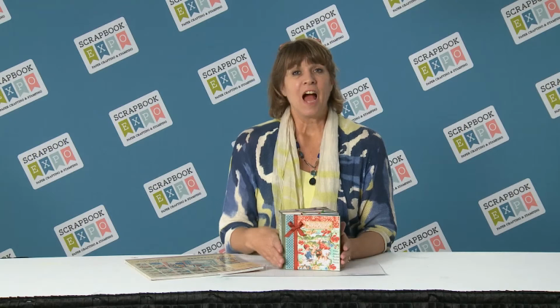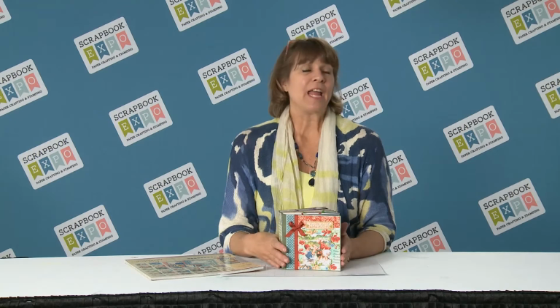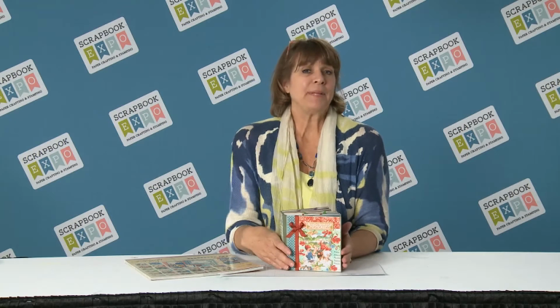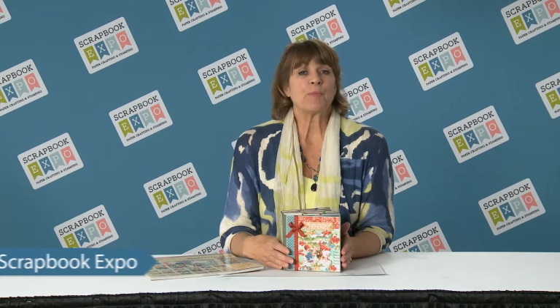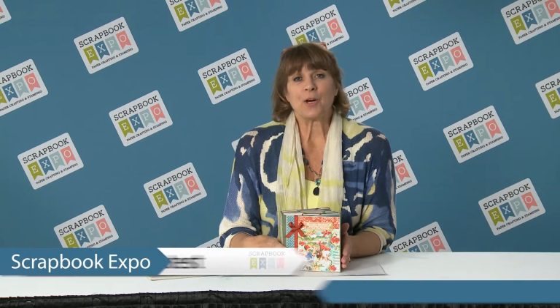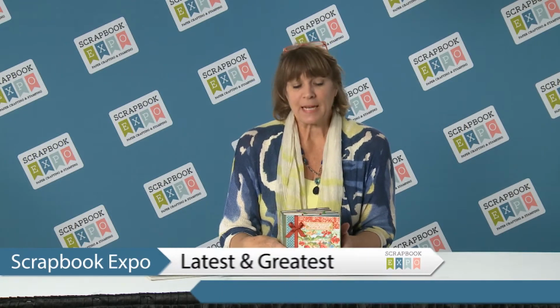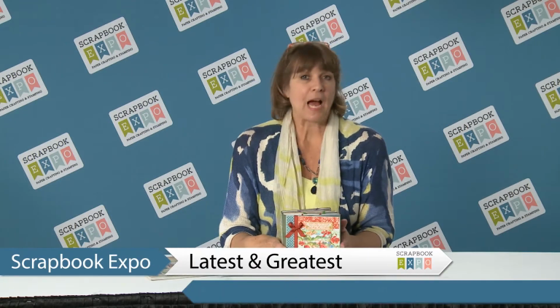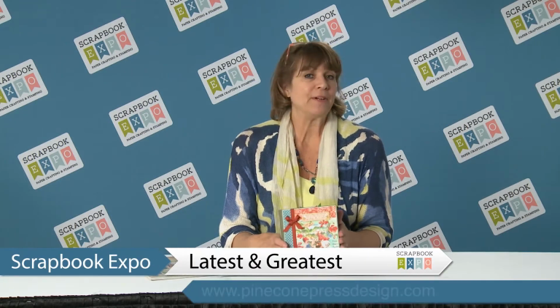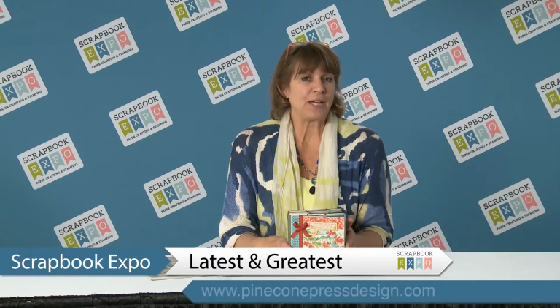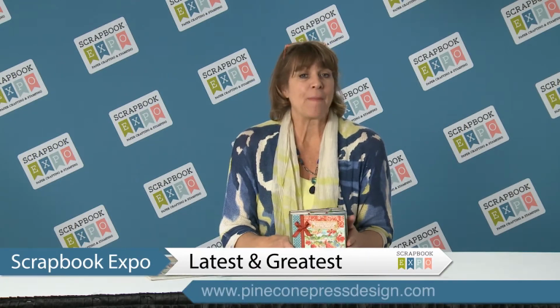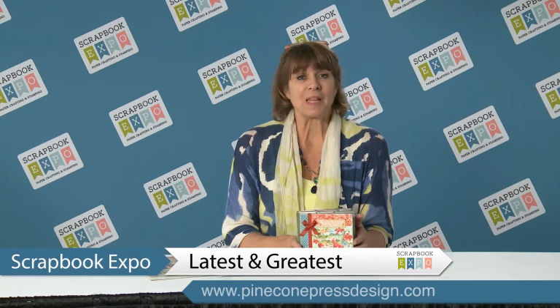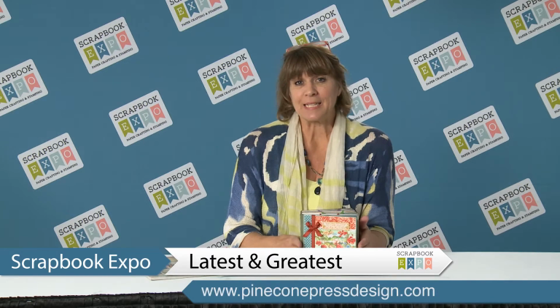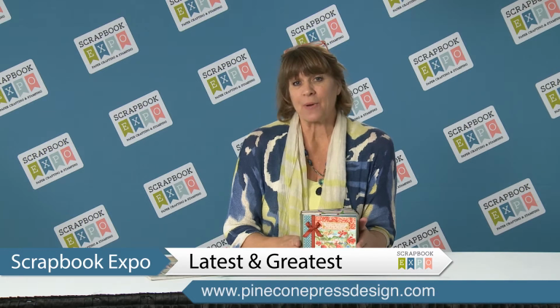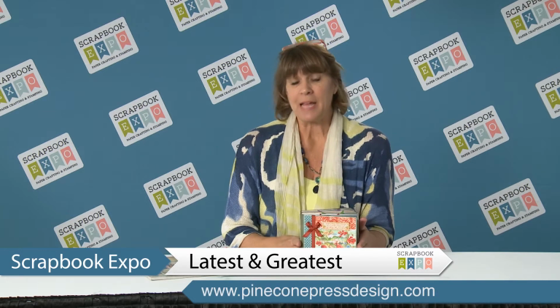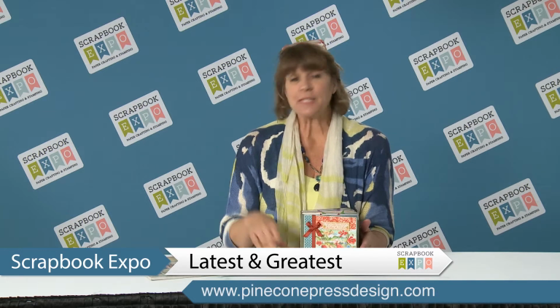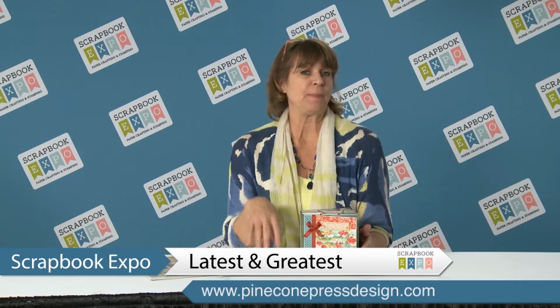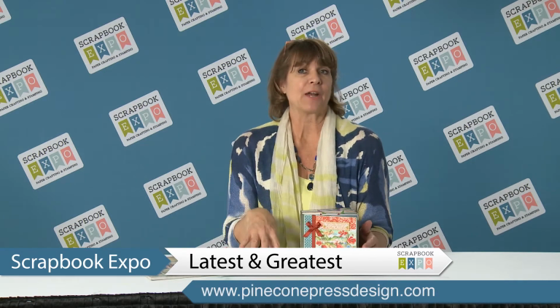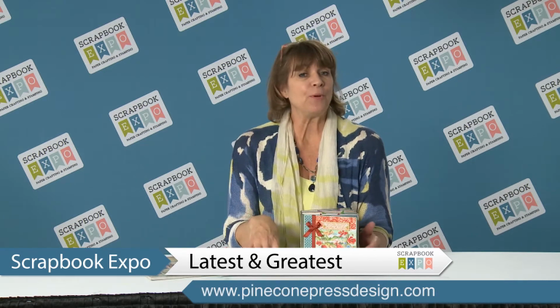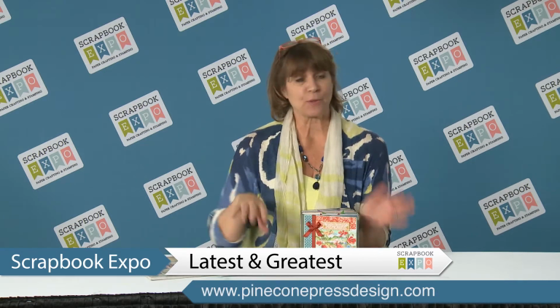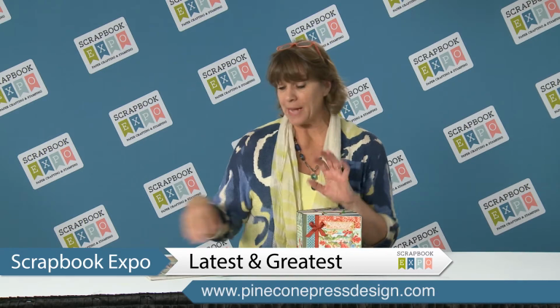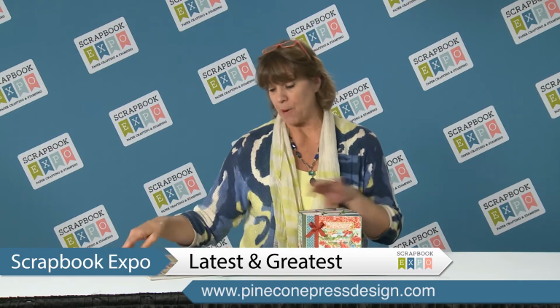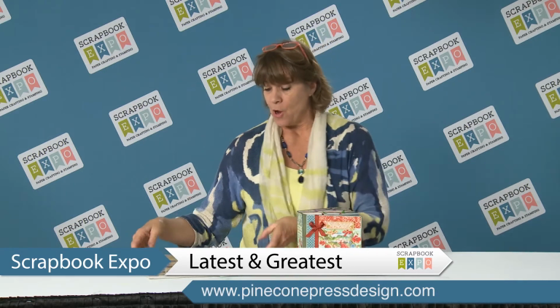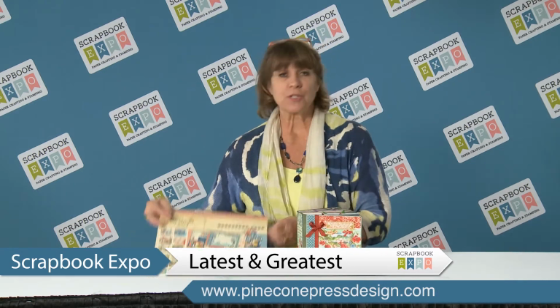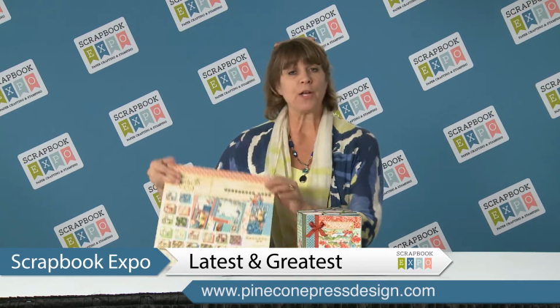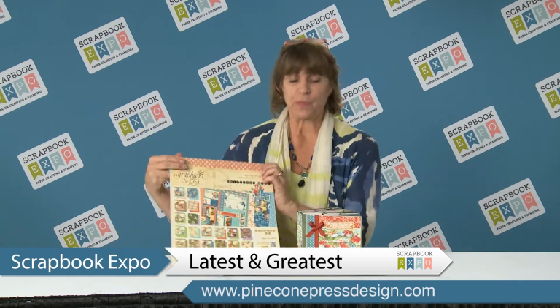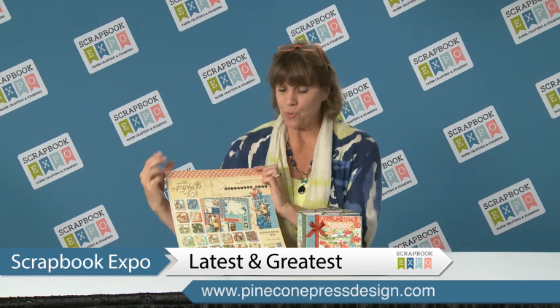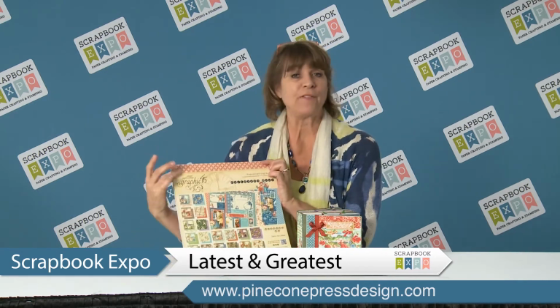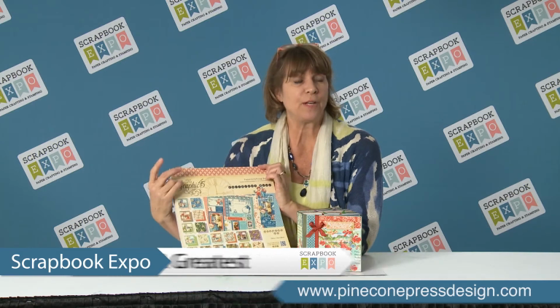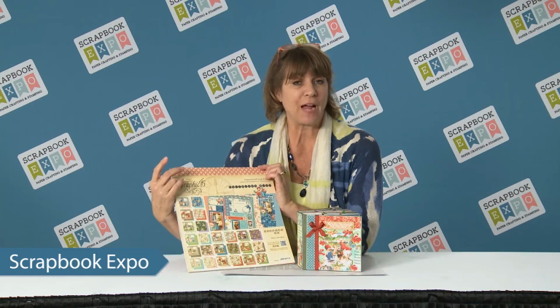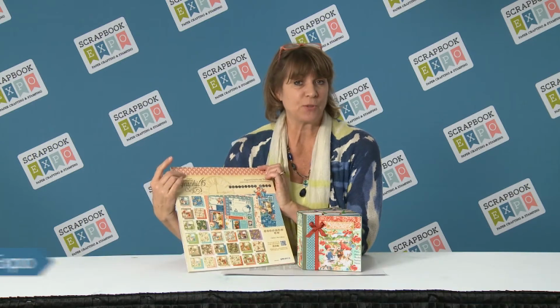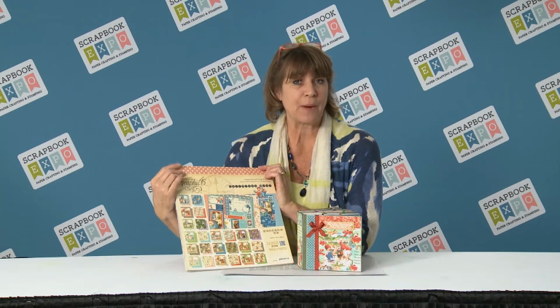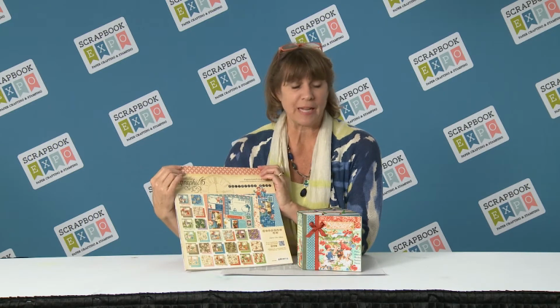Hi, I'm Debra with Pinecone Press, and I am here to tell you about the latest and greatest. This is going to be at our booth at Scrapbook Expo. We're starting with the new Graphics 45 Children's Hour Collection.